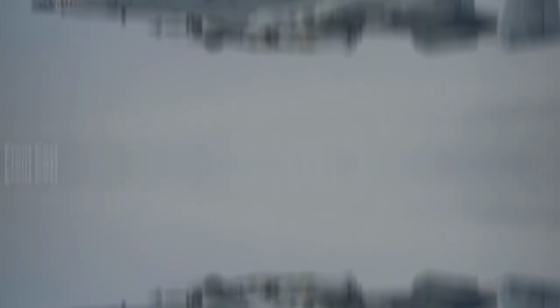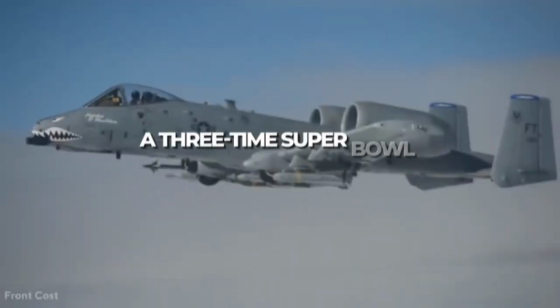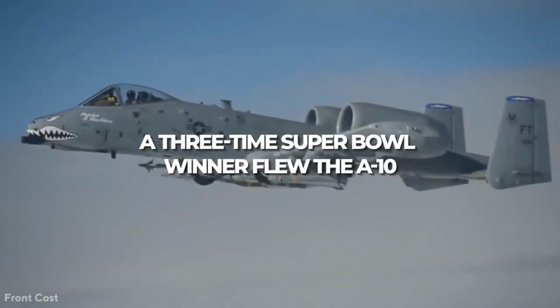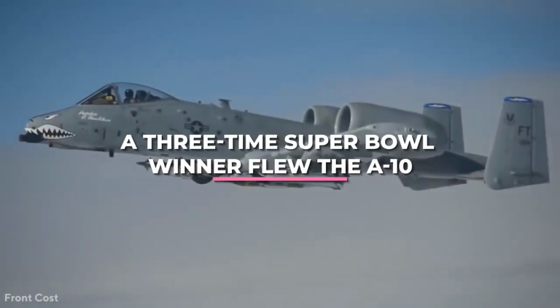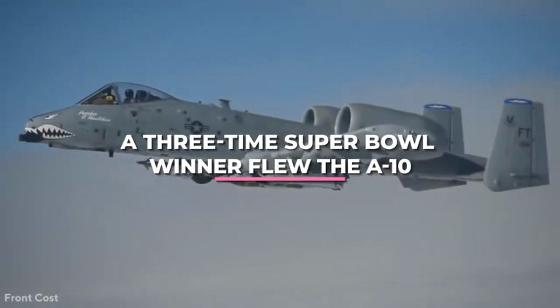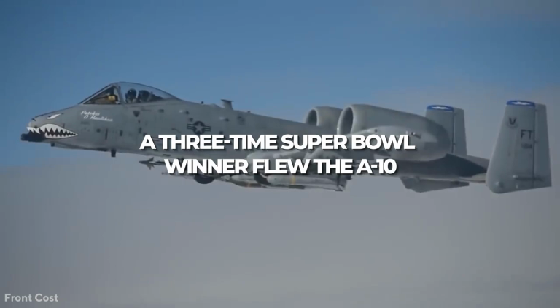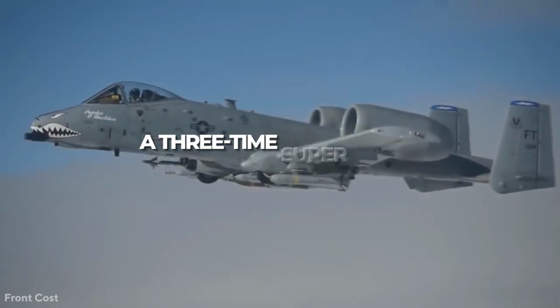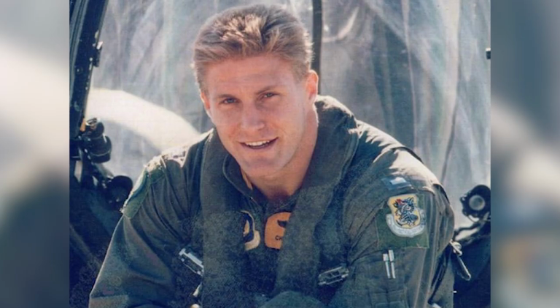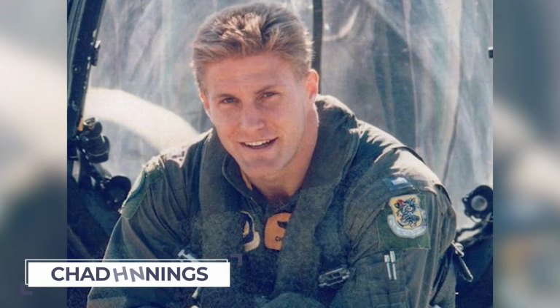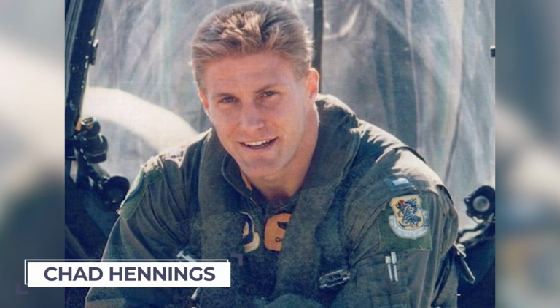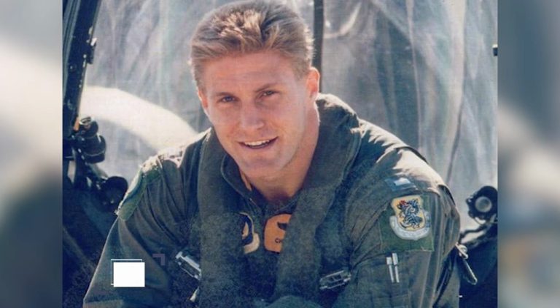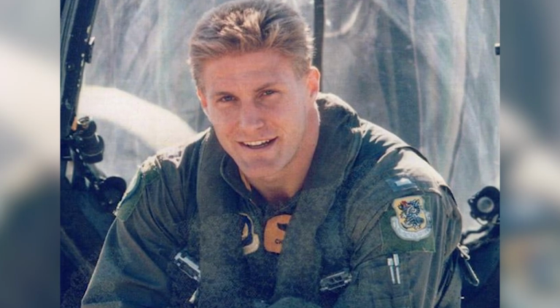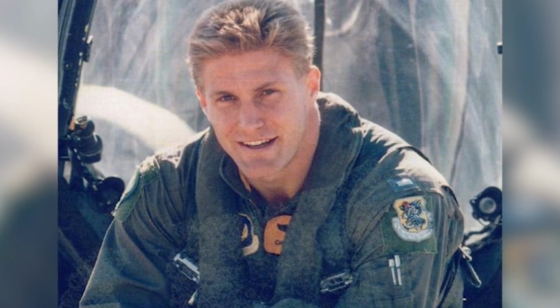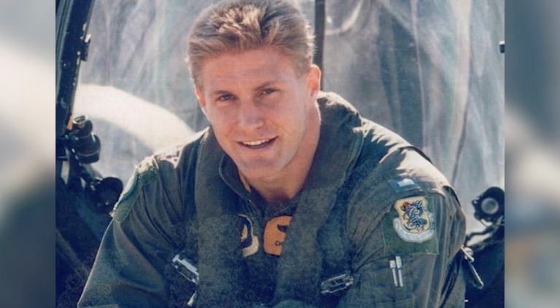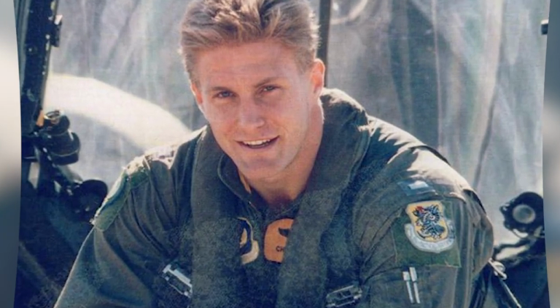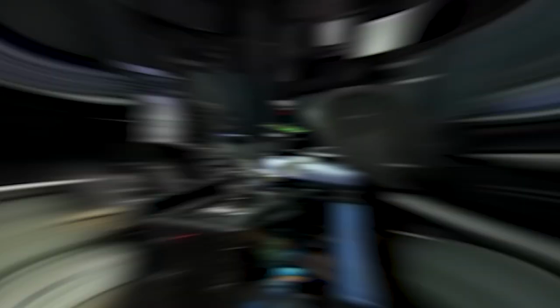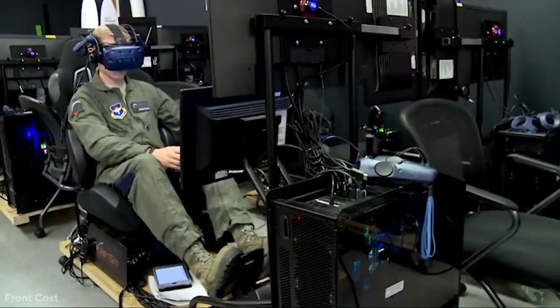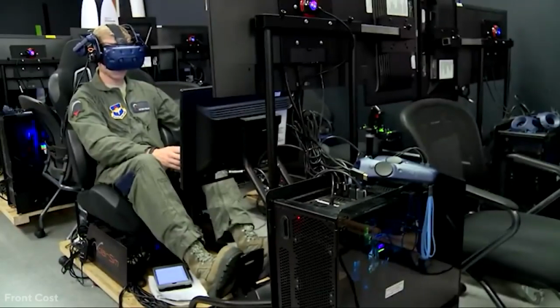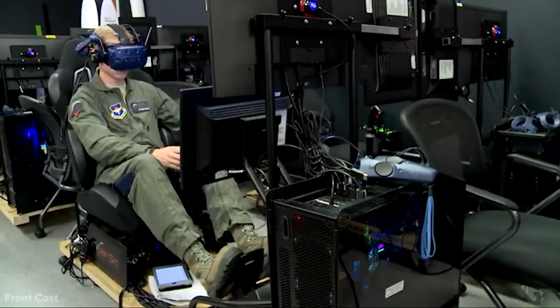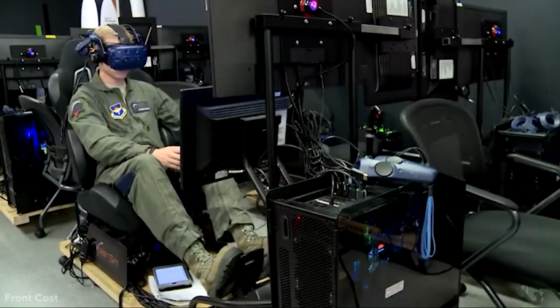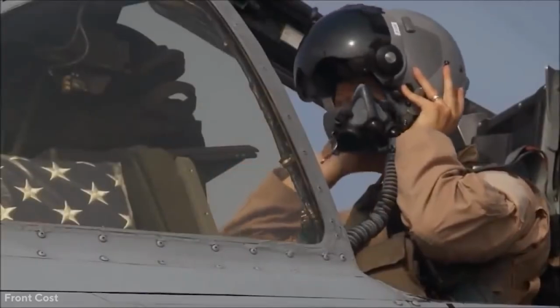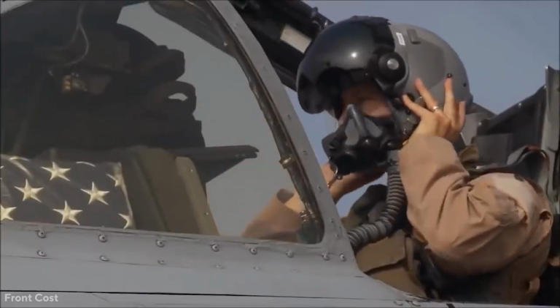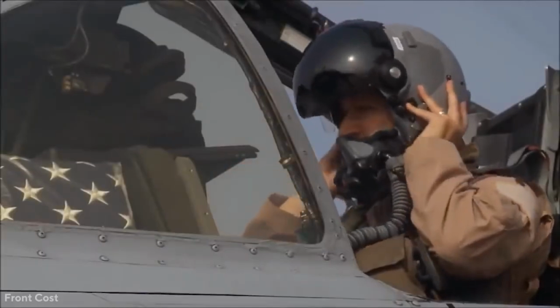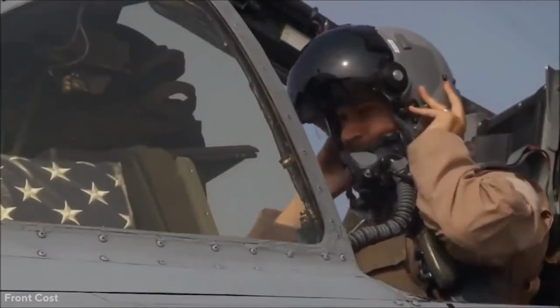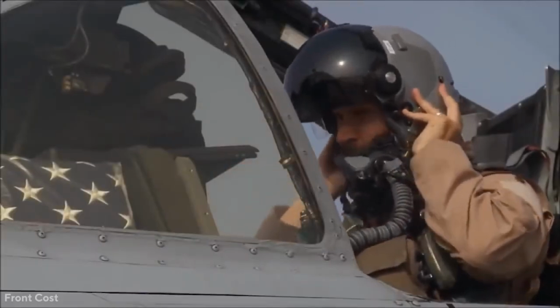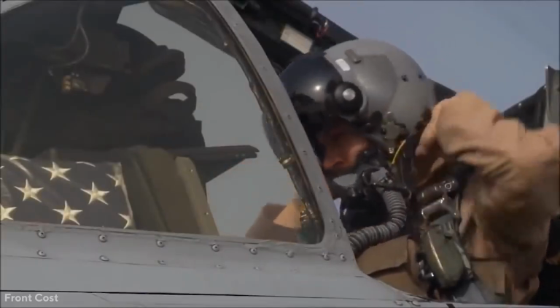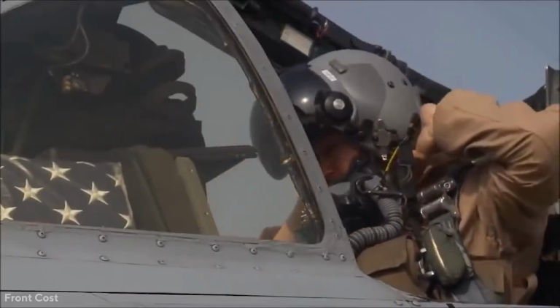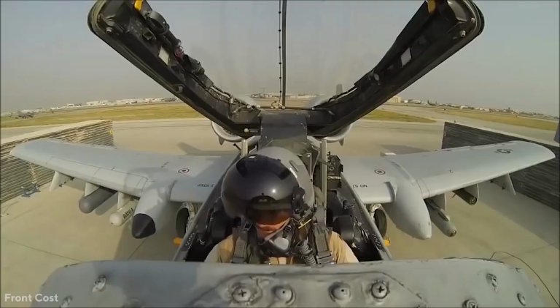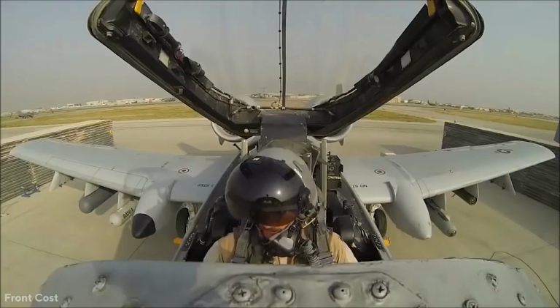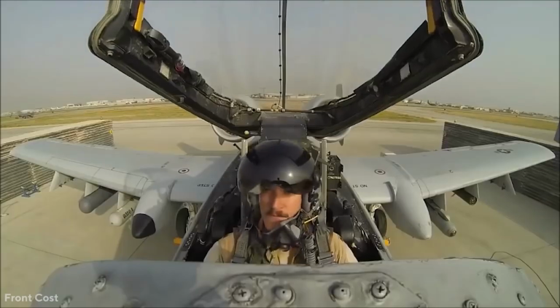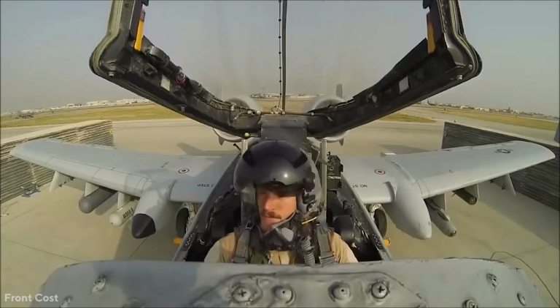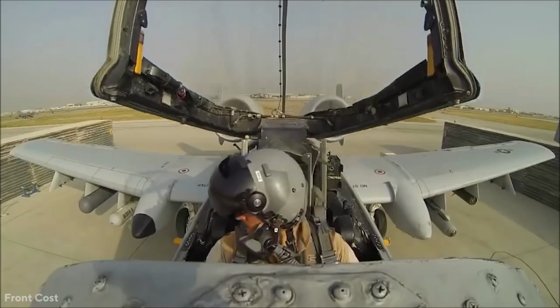A three-time Super Bowl winner flew the A-10. Chad Hennings was a key member of the Dallas Cowboys' defensive line throughout the team's Super Bowl victories. Before that, he had retired with the rank of captain after flying a Warthog in the Persian Gulf.